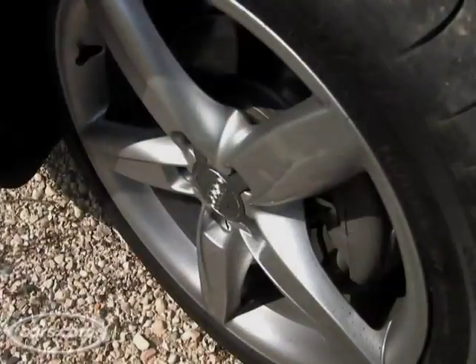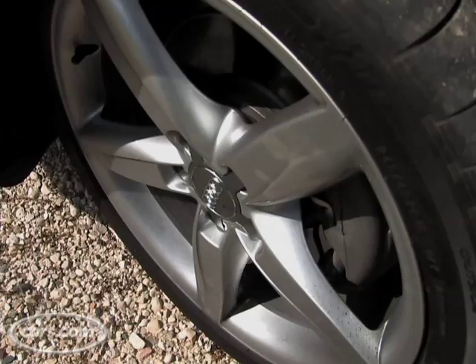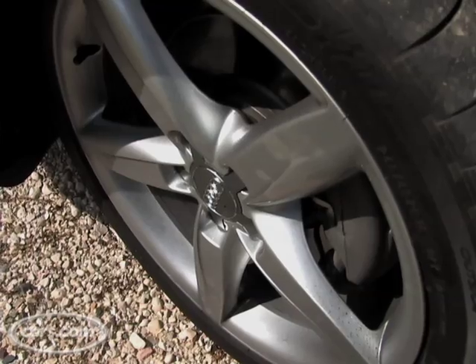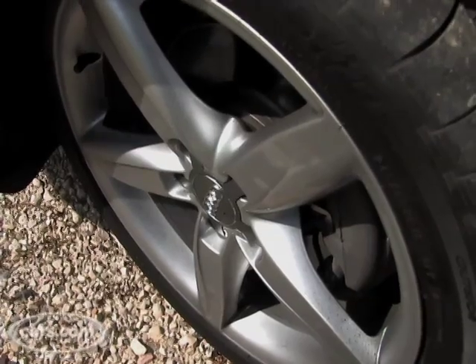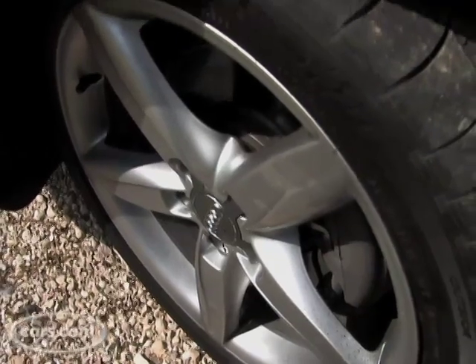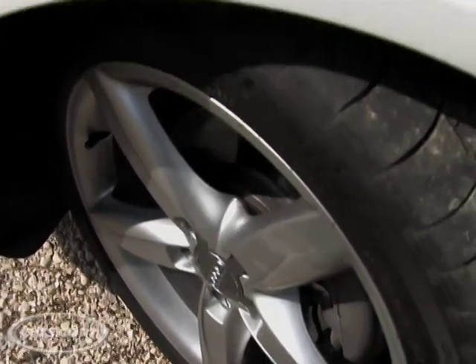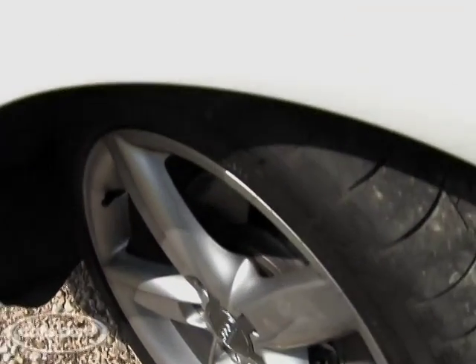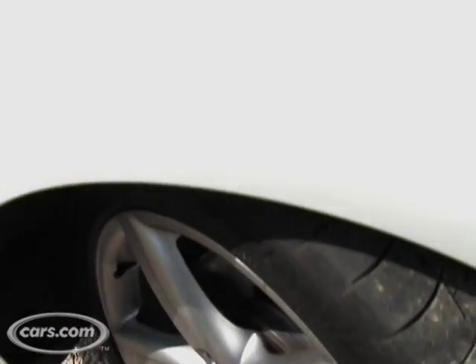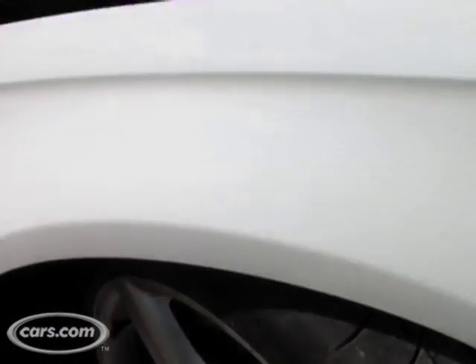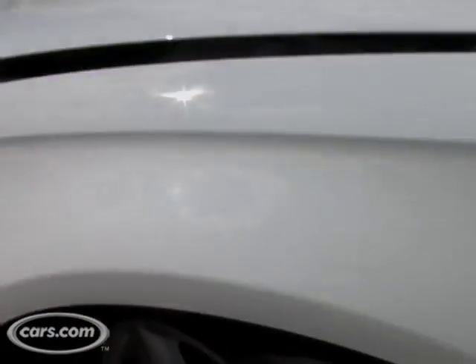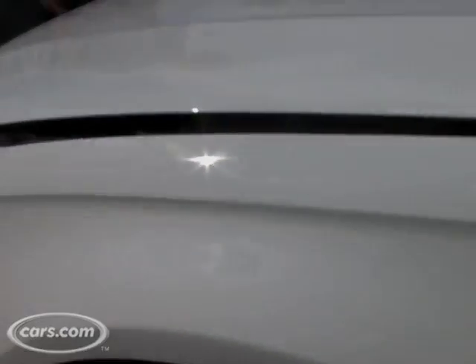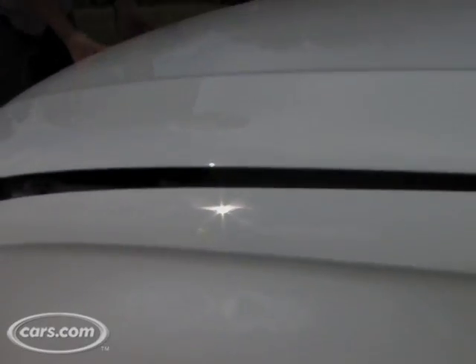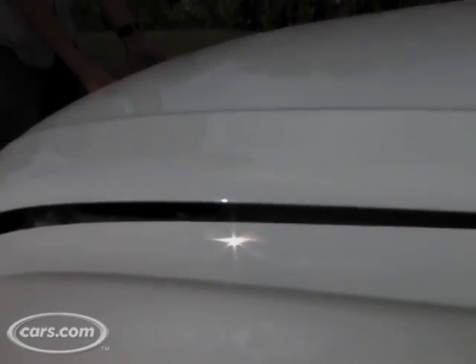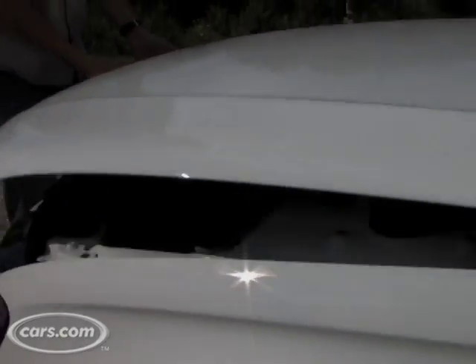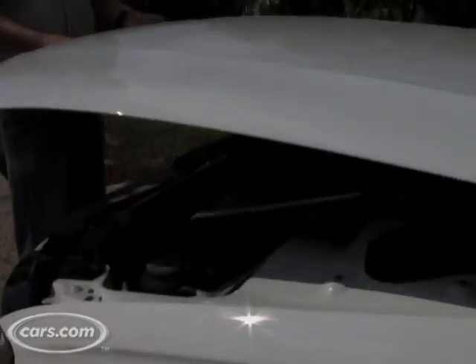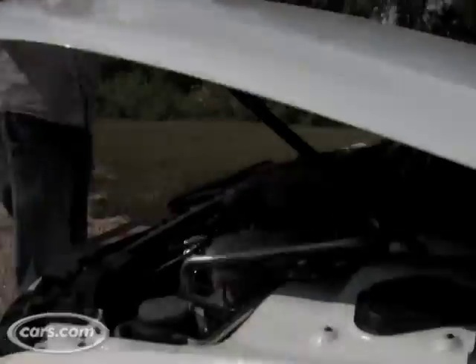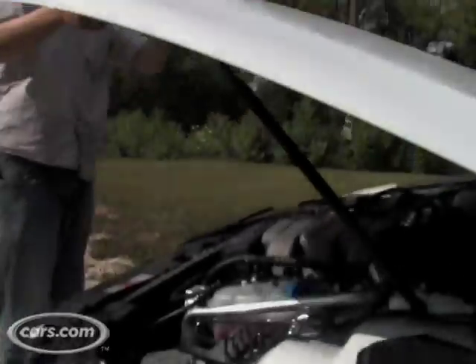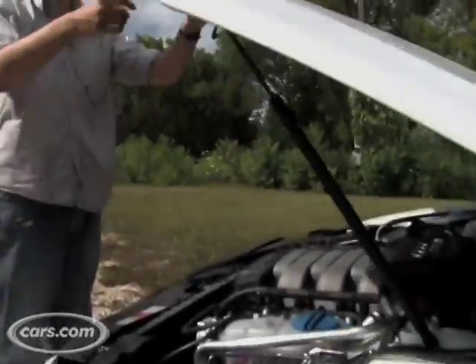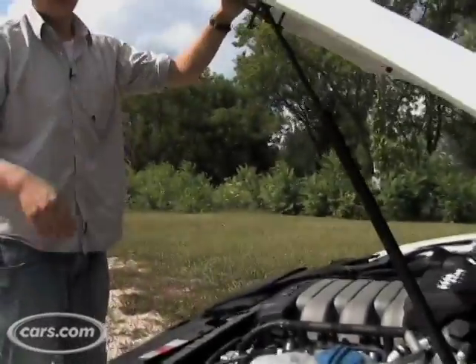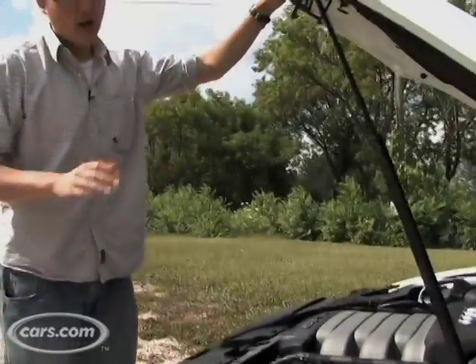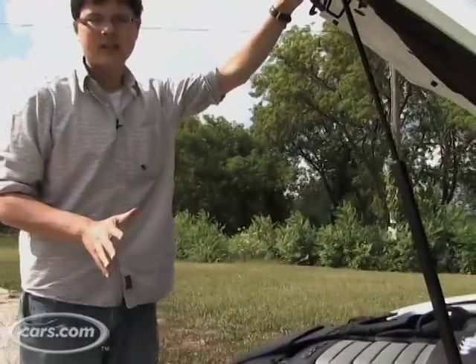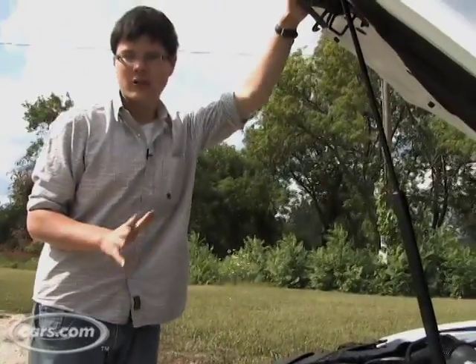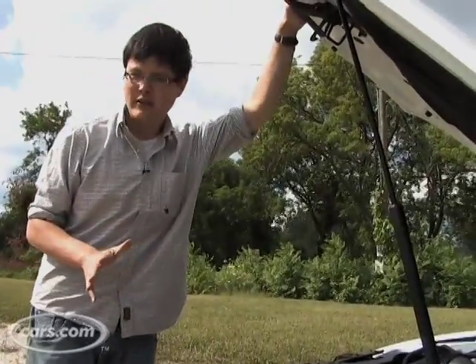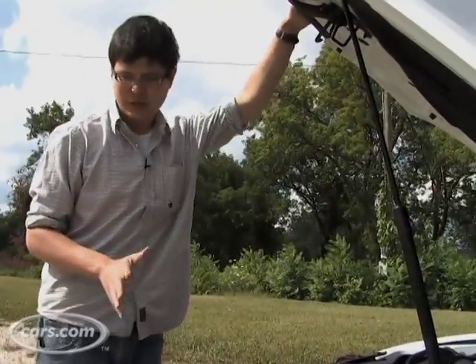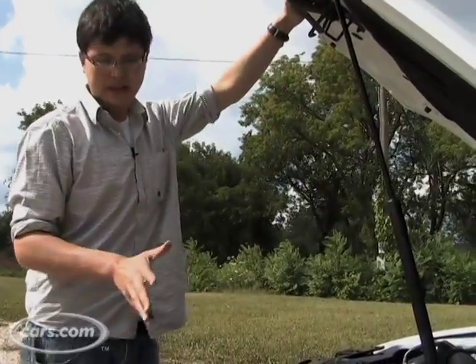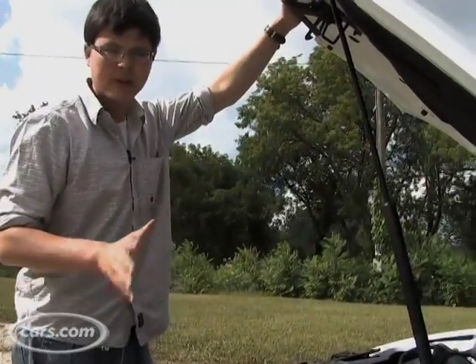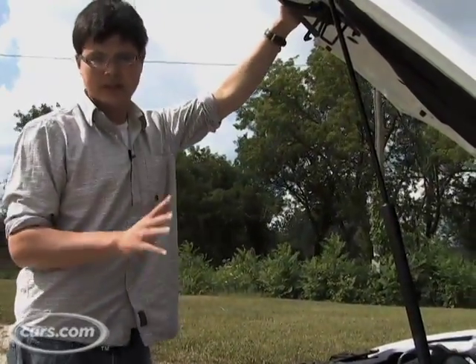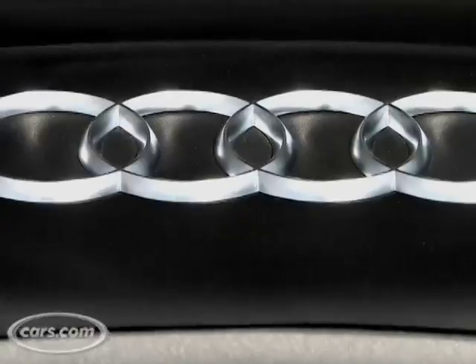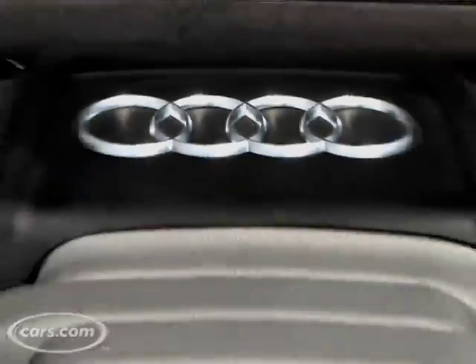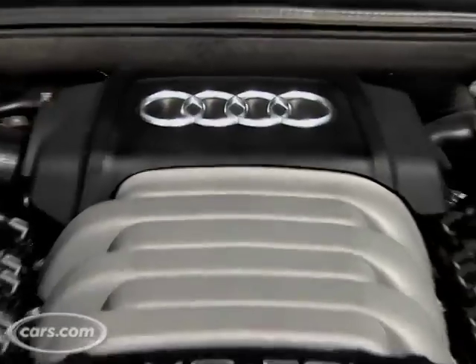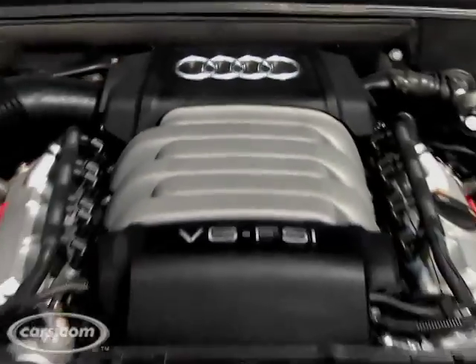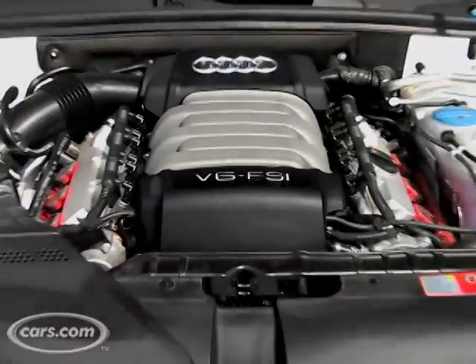Now, the A4 comes with a 2.0-liter, 211-horsepower turbocharged four-cylinder, or a 3.2-liter V6 with 265 horsepower. Our test car is a European version, but it's pretty much the same mechanically as you'll find in the U.S. this fall.